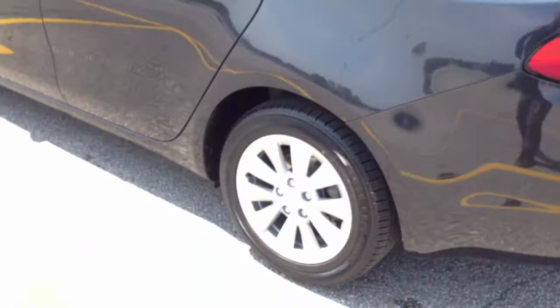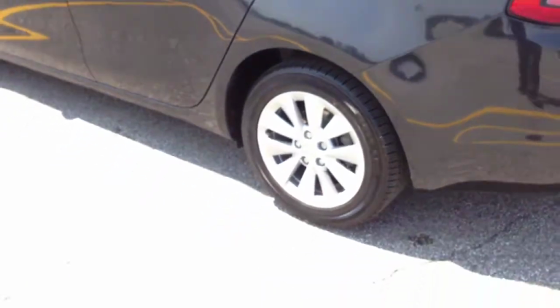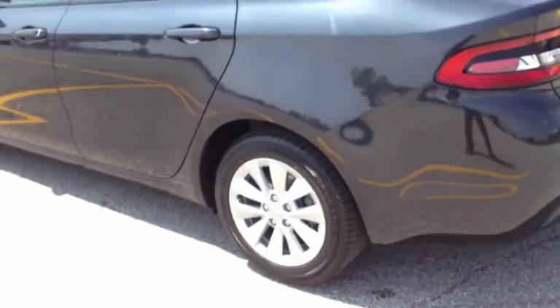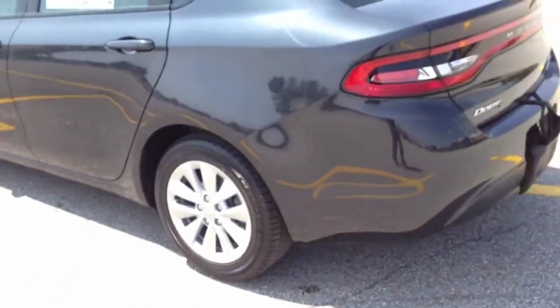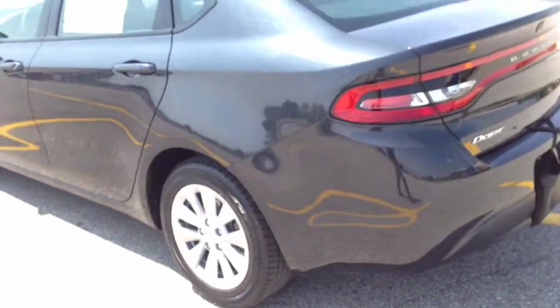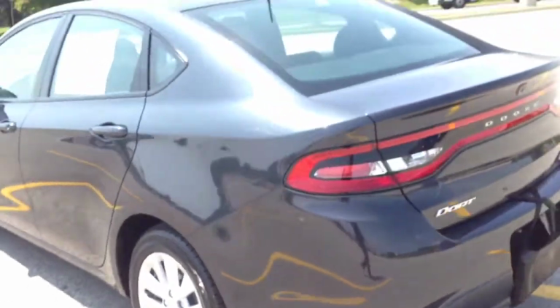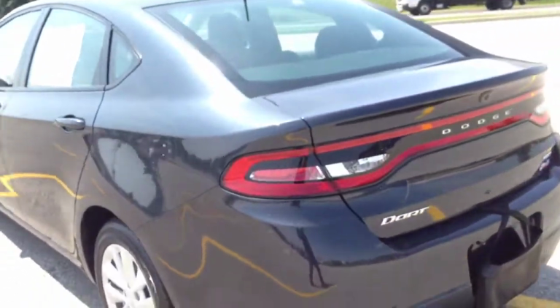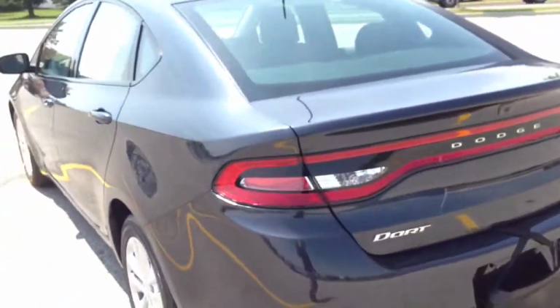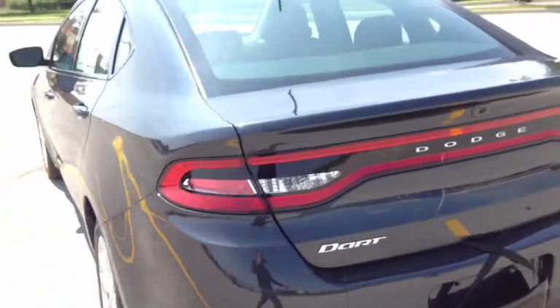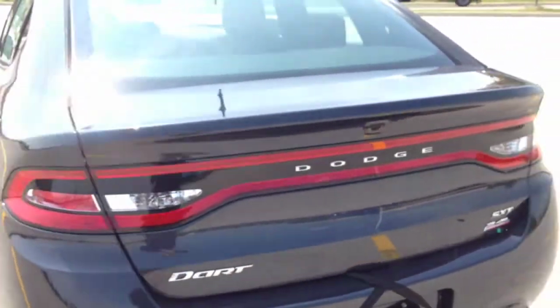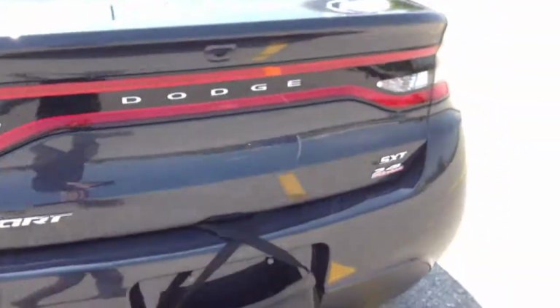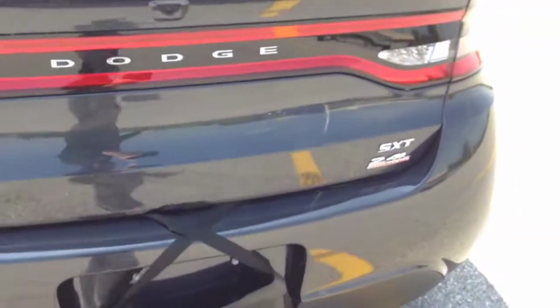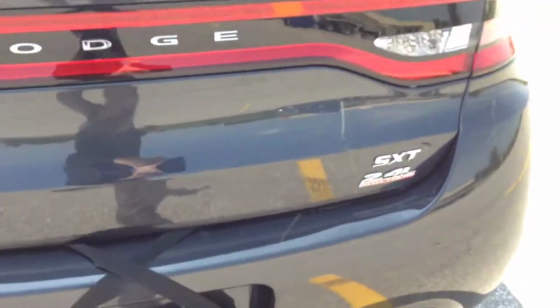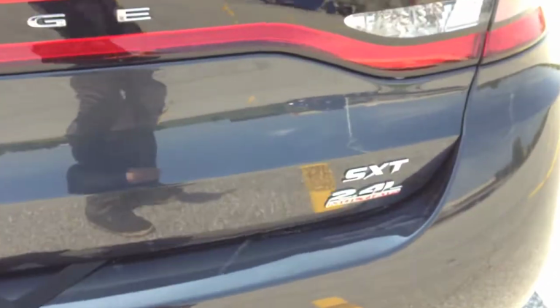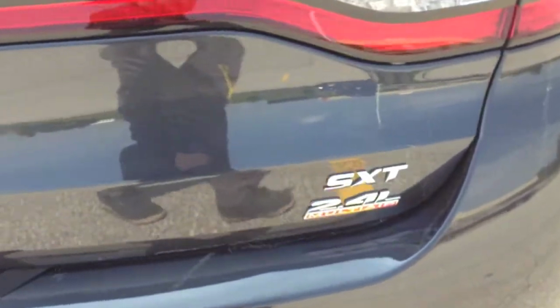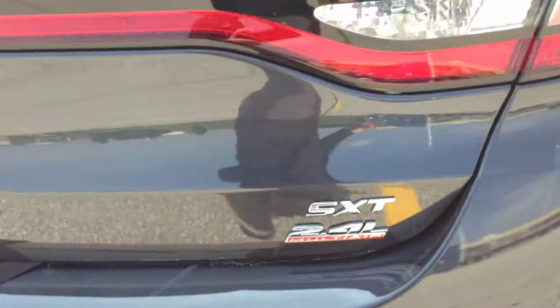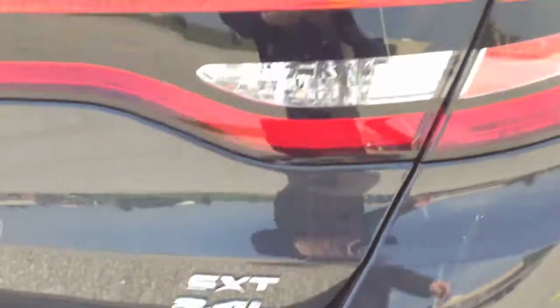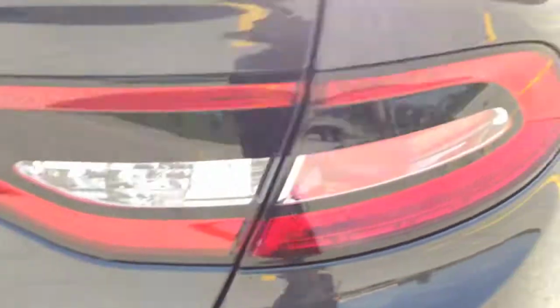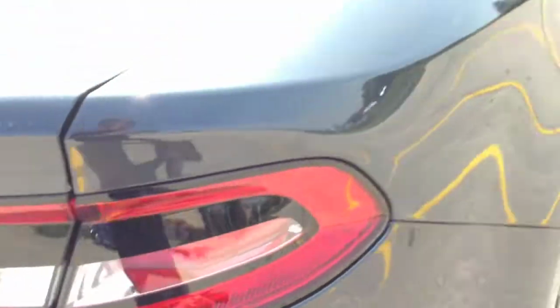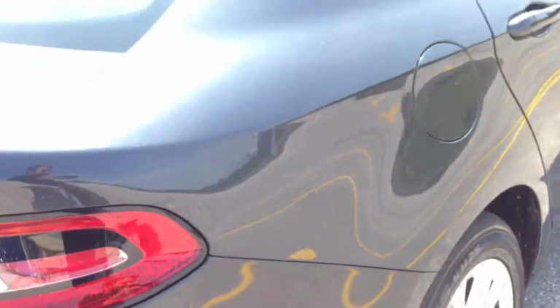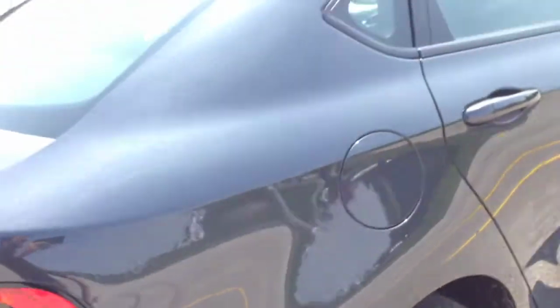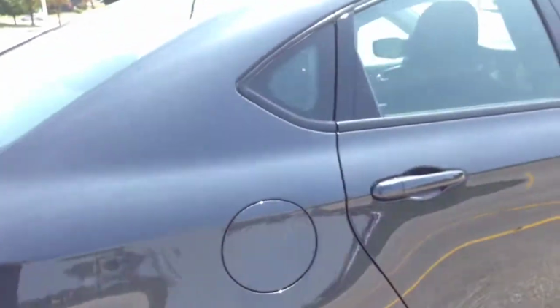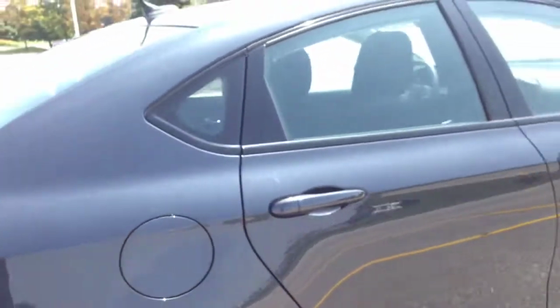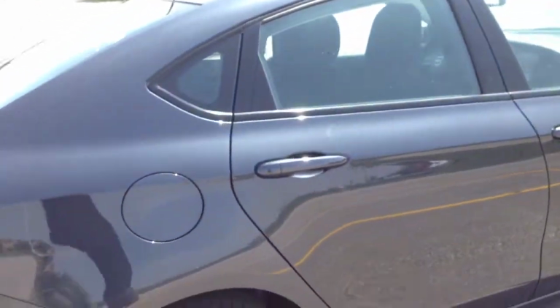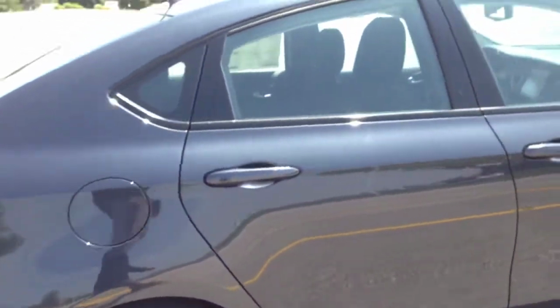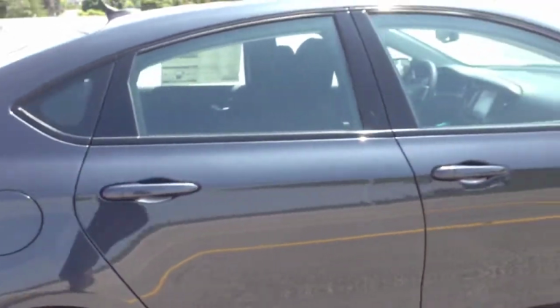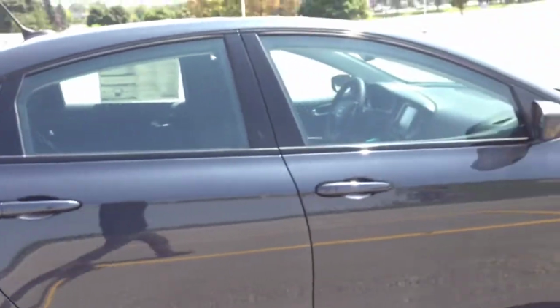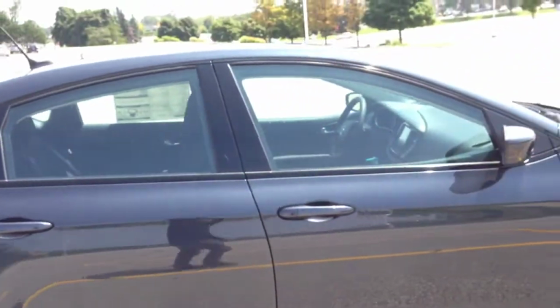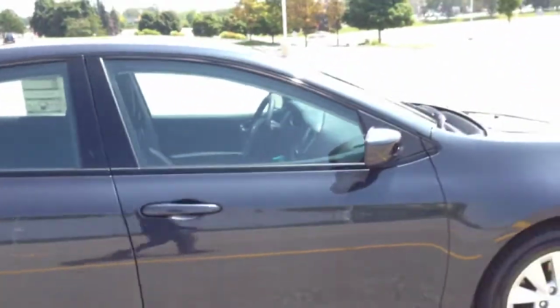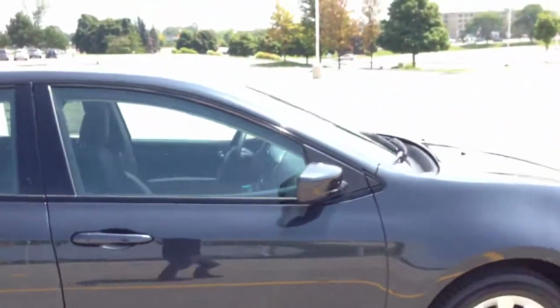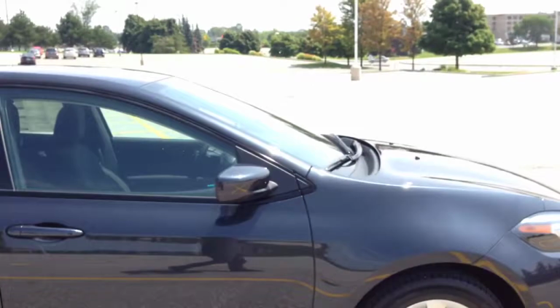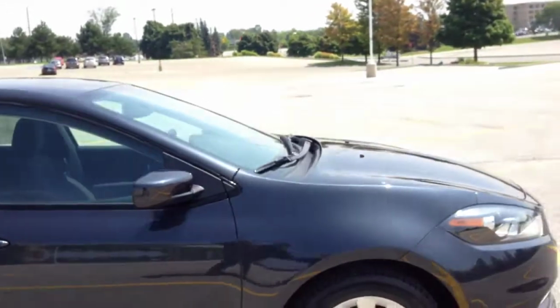This is a Dodge Dart SXT Rally Eye. It's got the 2.4L multi-air engine with nice power and nice acceleration, paired with a six-speed automatic transmission.